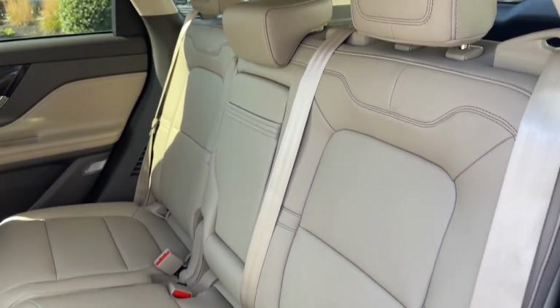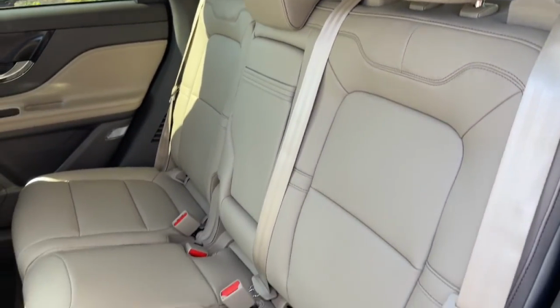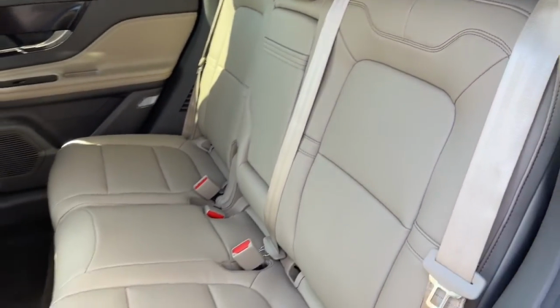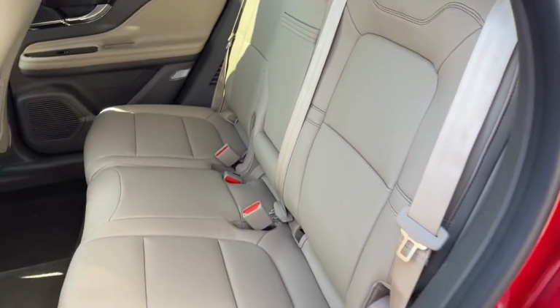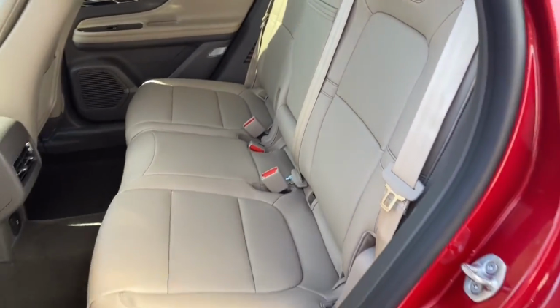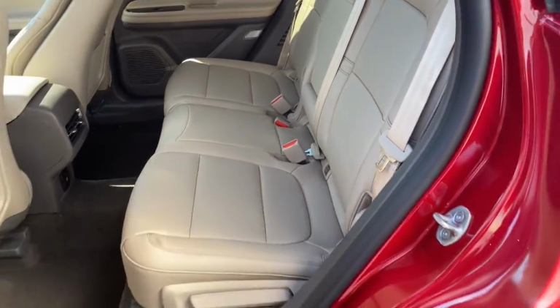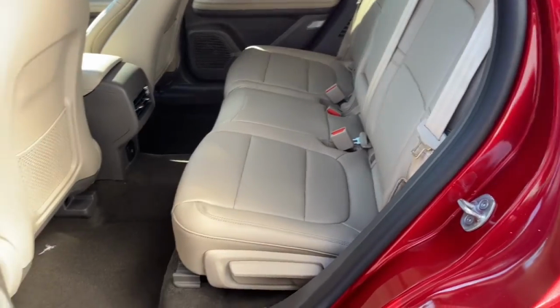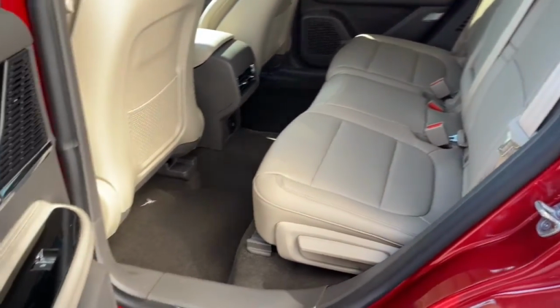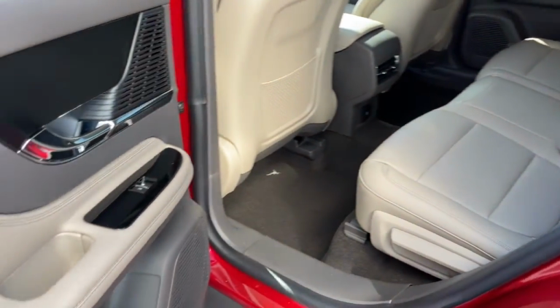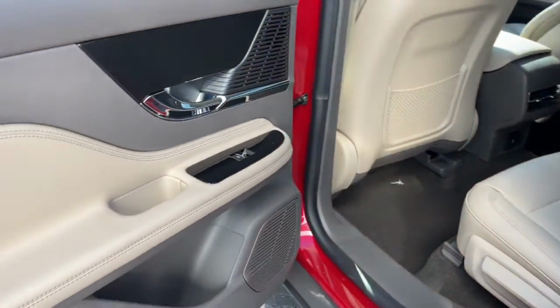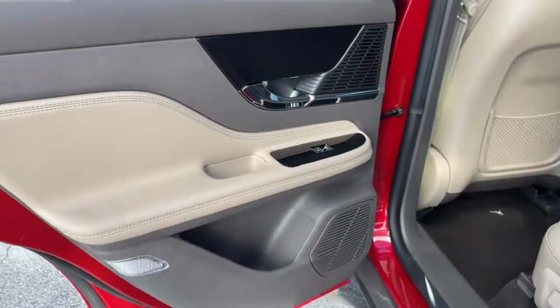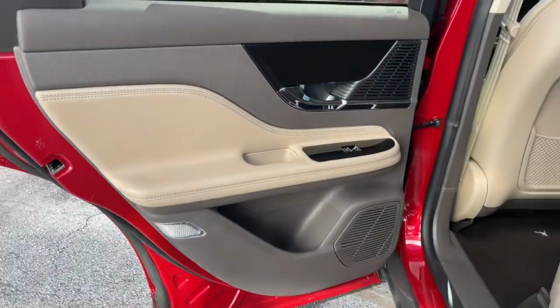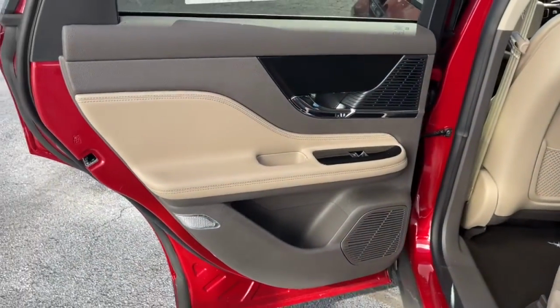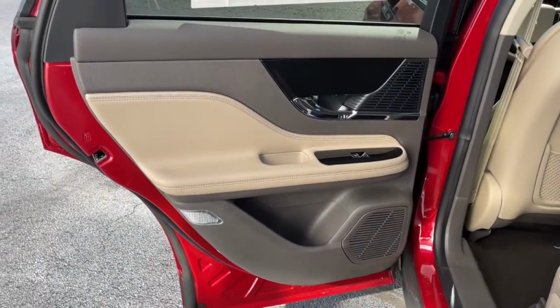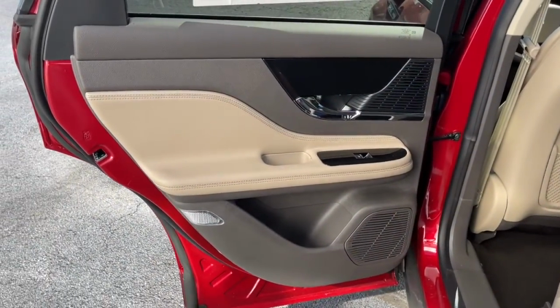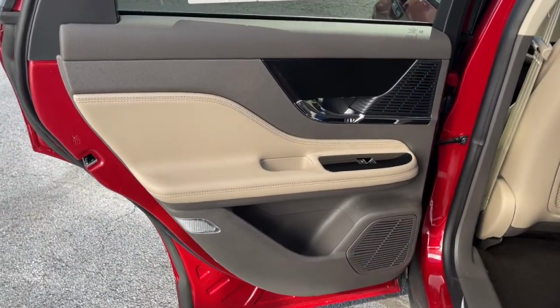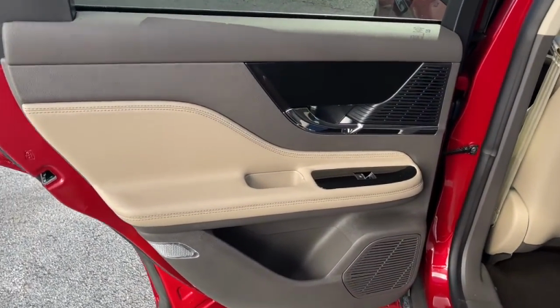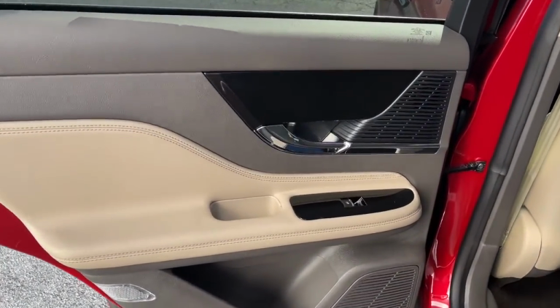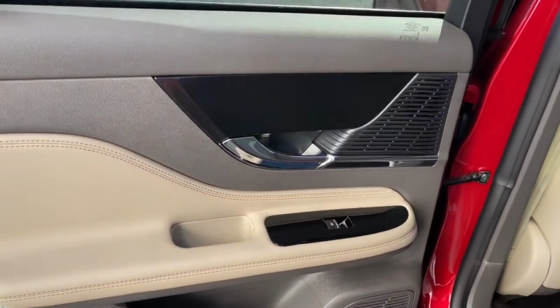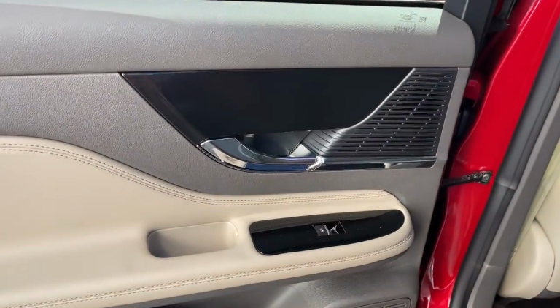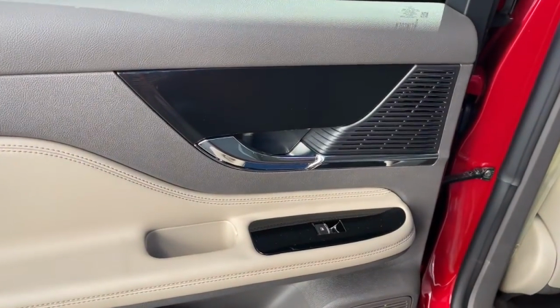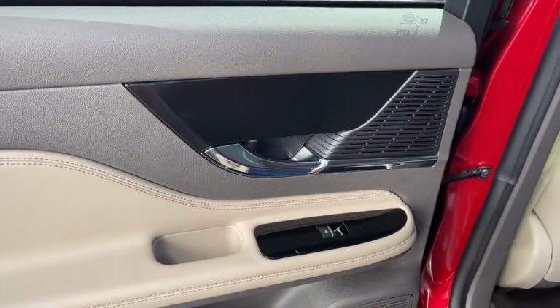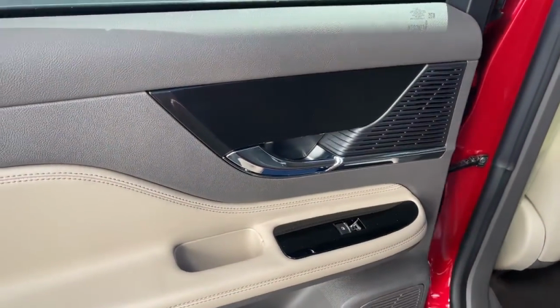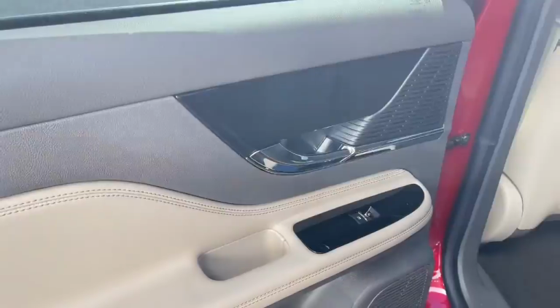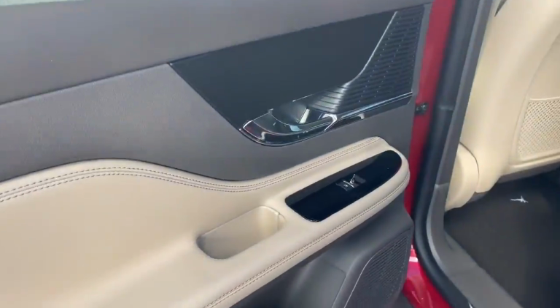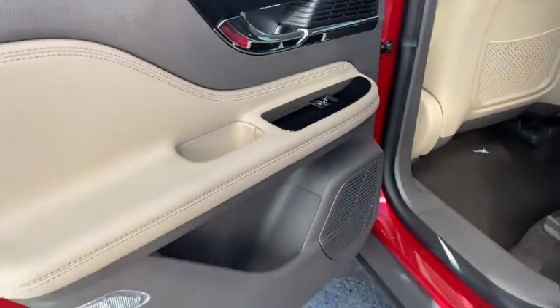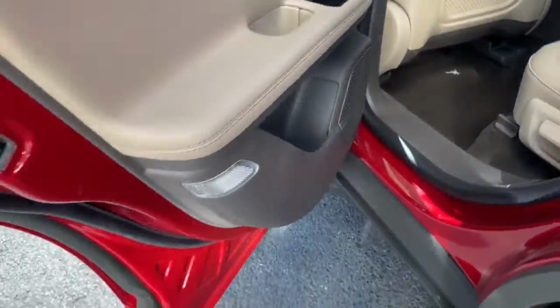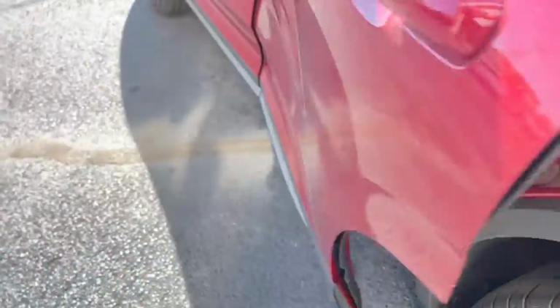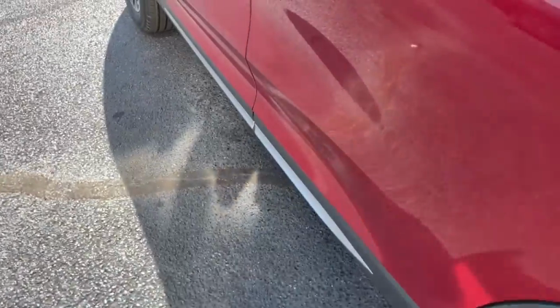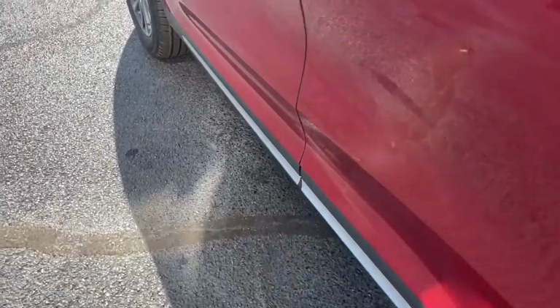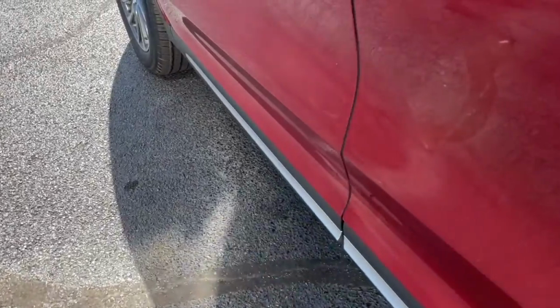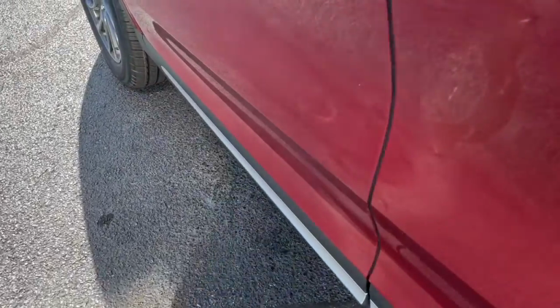Relax and enjoy the journey like never before when you are at the wheel of this remarkable Corsair. Come in for a fun and easy test drive. Our team will make it the best part of your day.